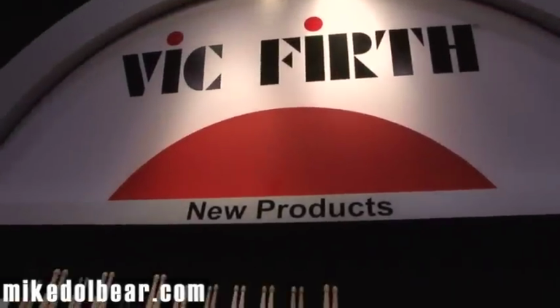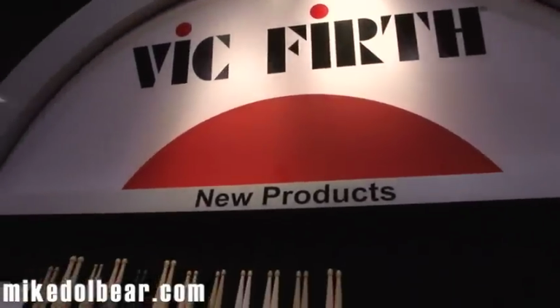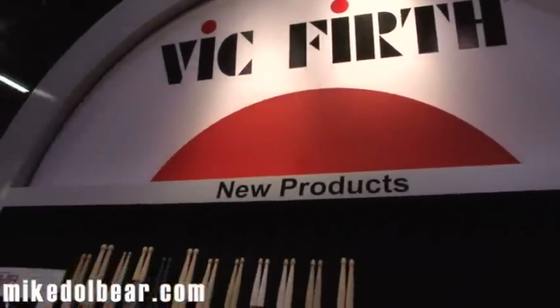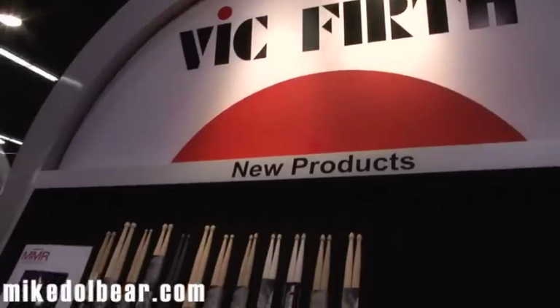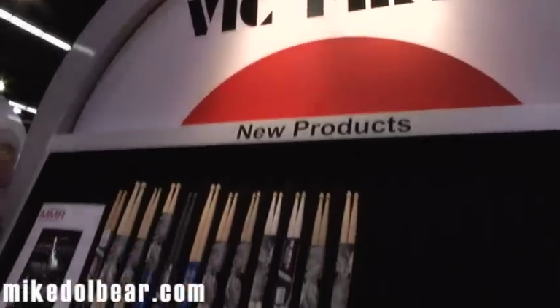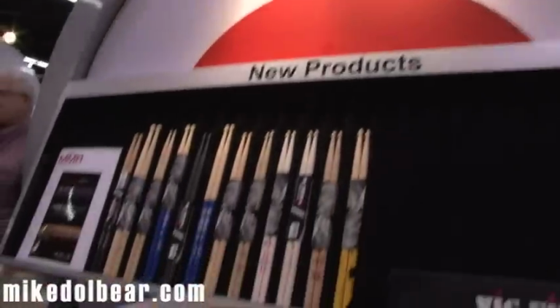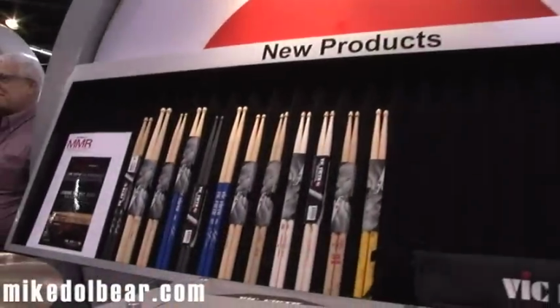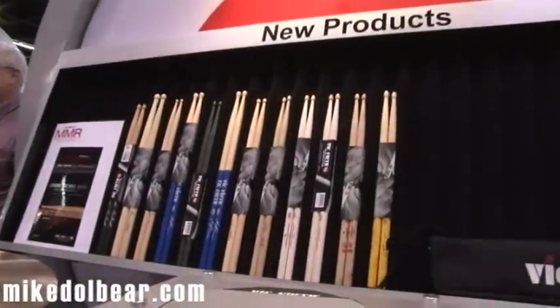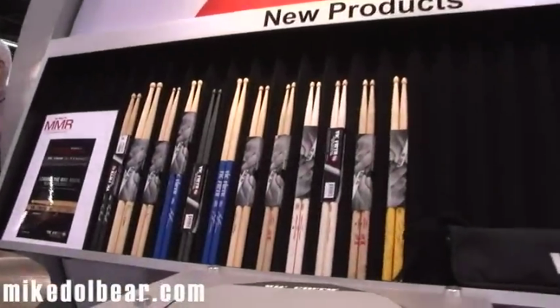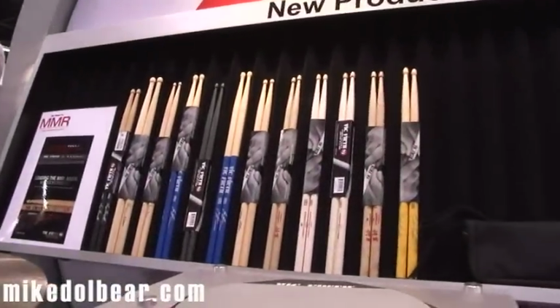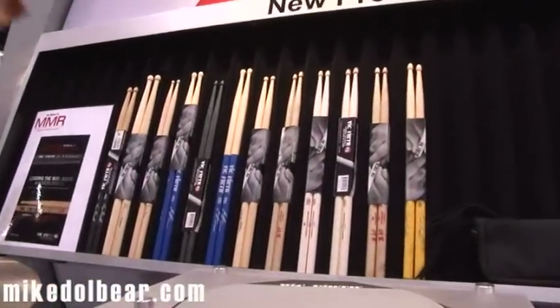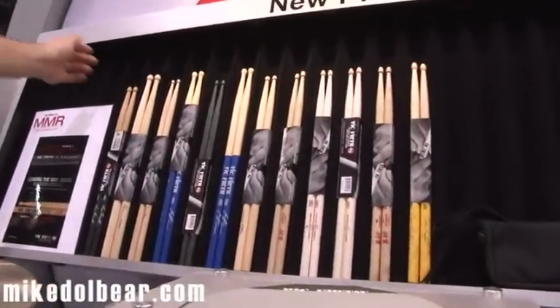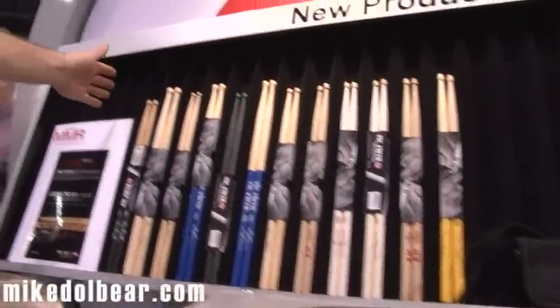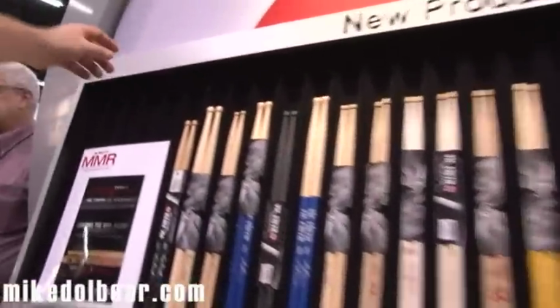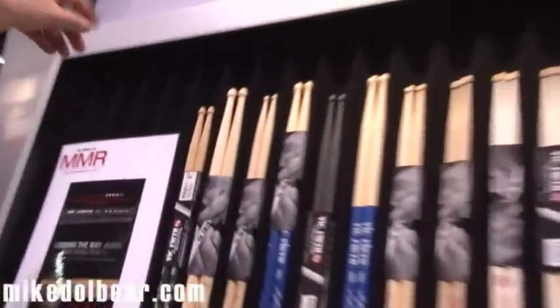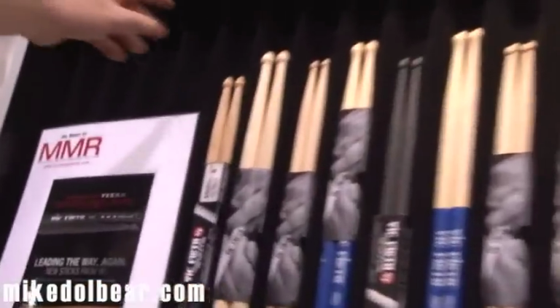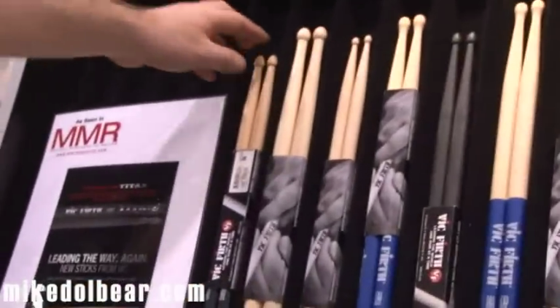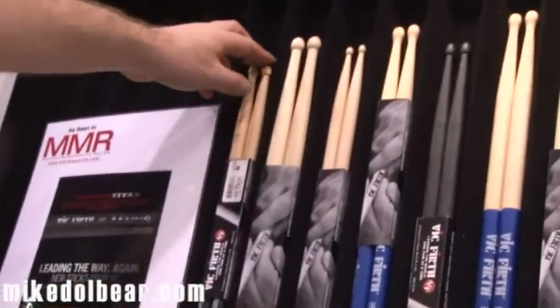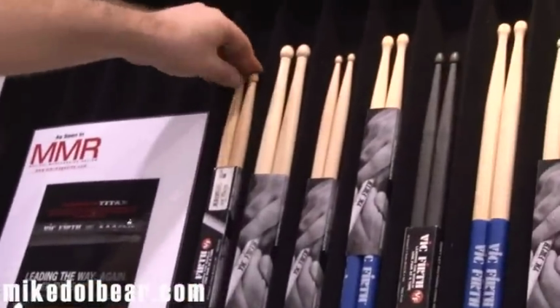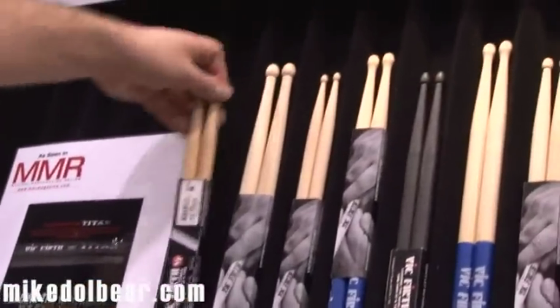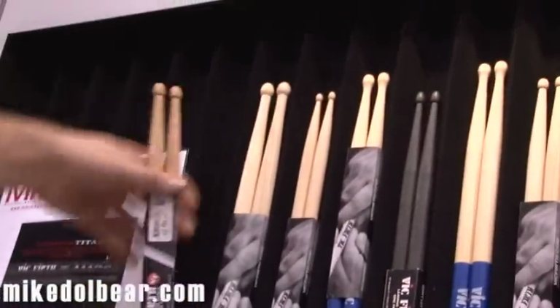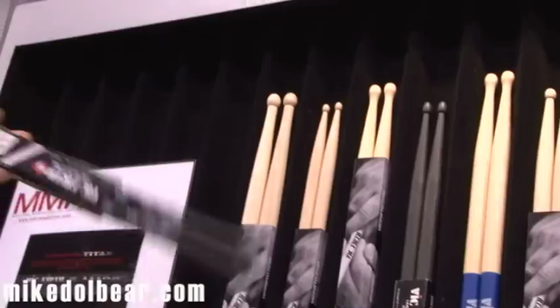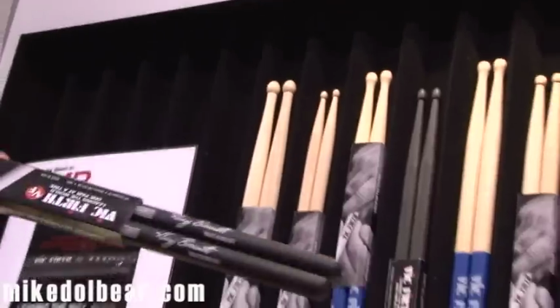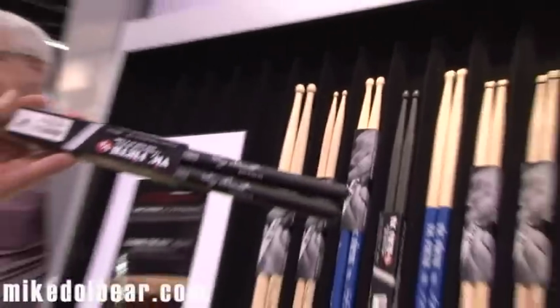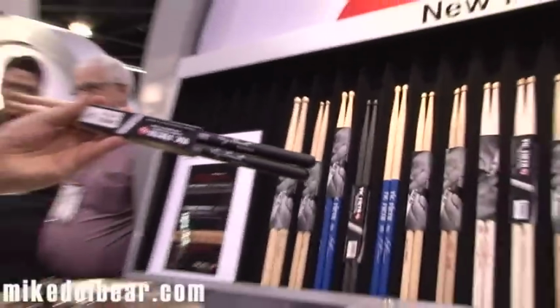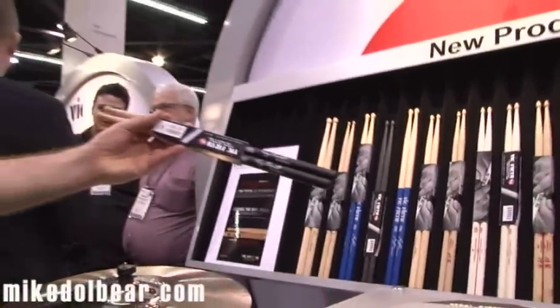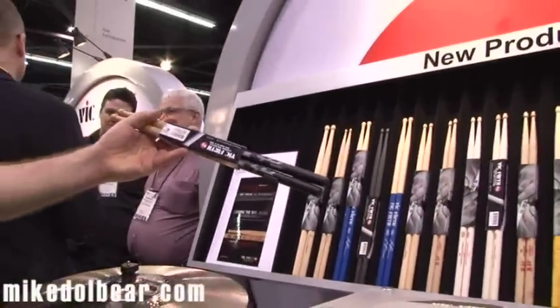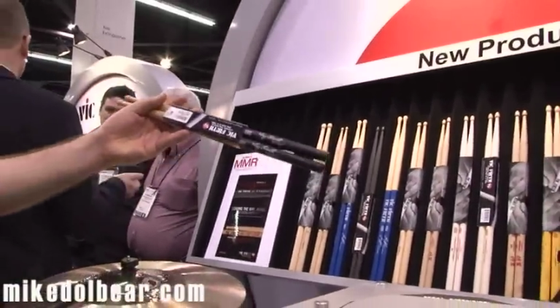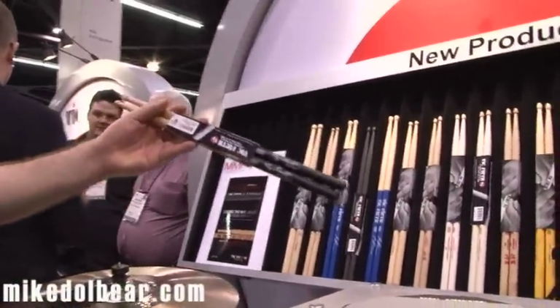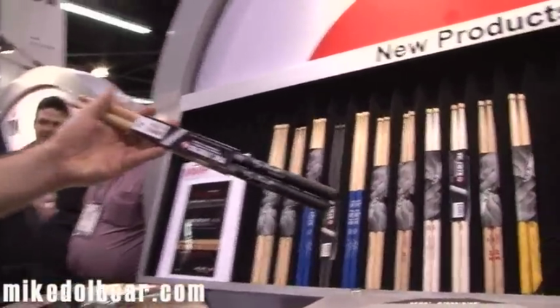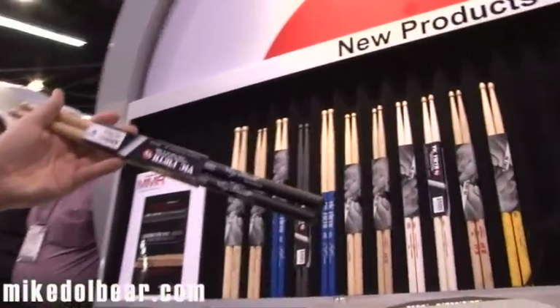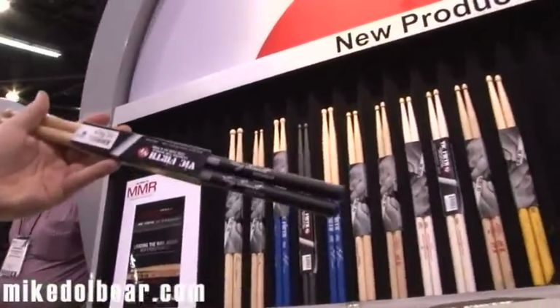We're on the Vic Firth stand, and these are the new products for 2012. We'll just have a quick look at a few of them. Some of them are quite interesting. First of all, we've got the Greg Bissonette Backbeat stick.